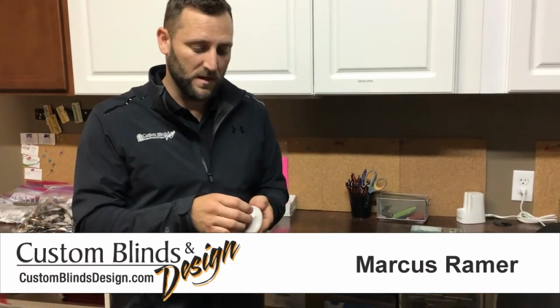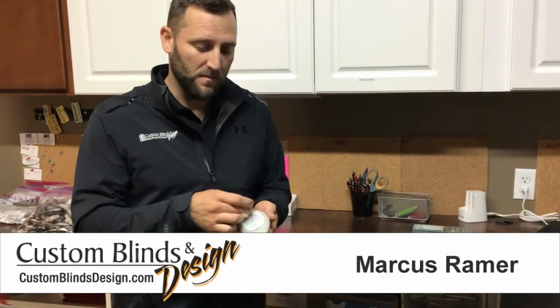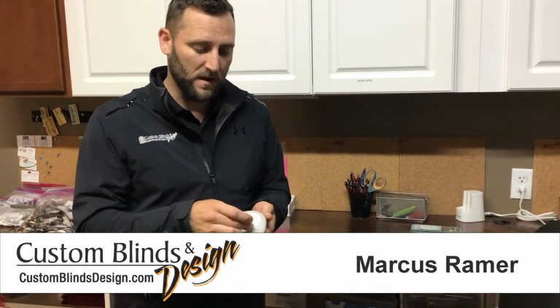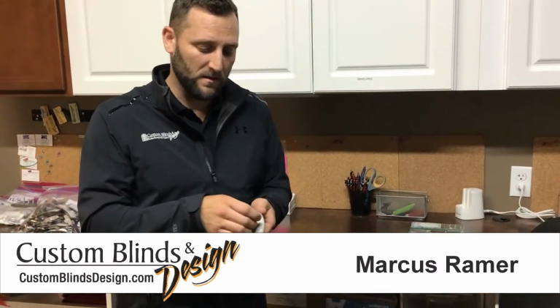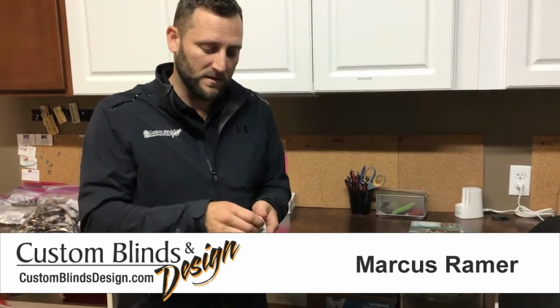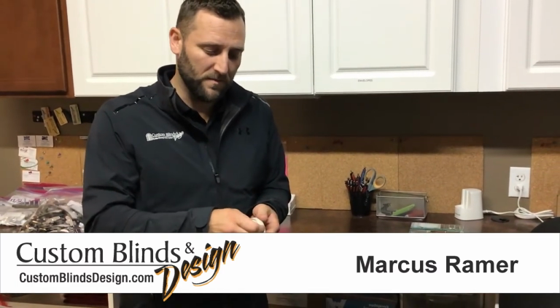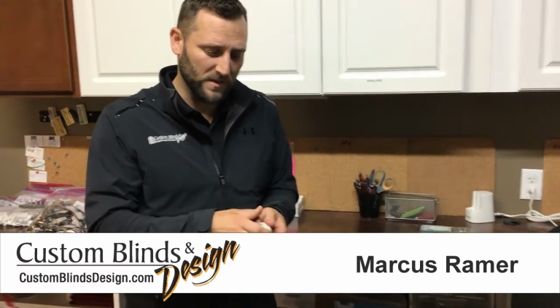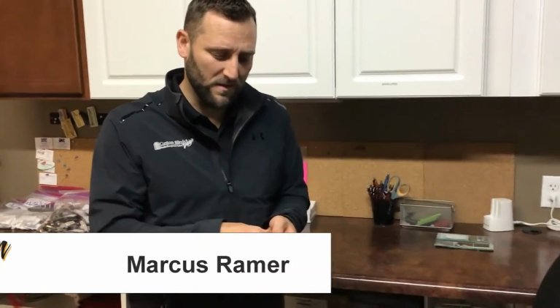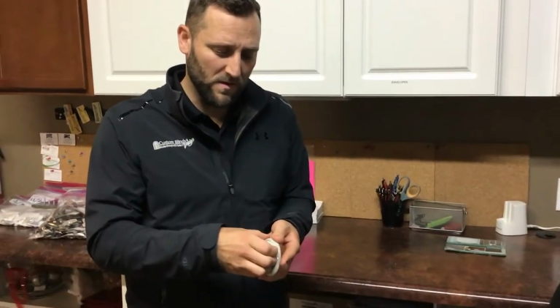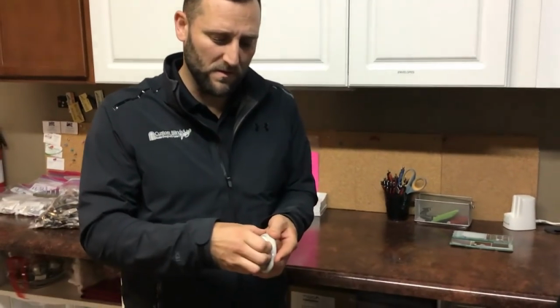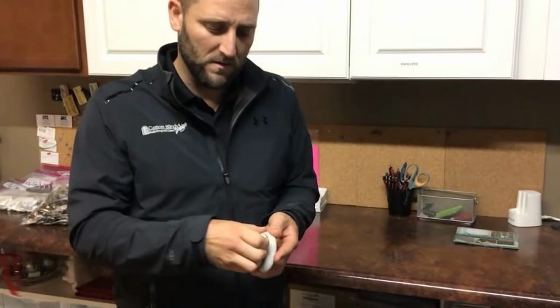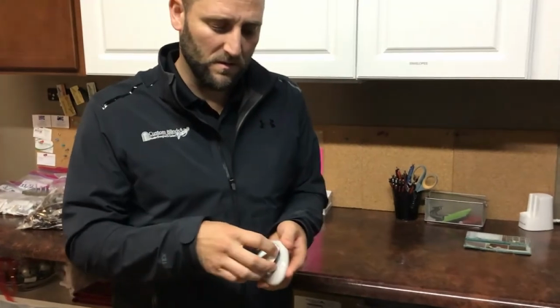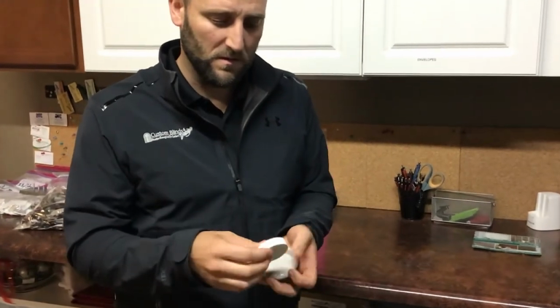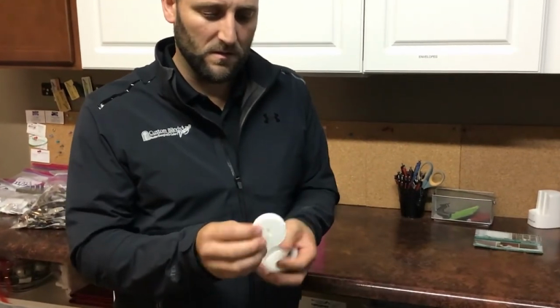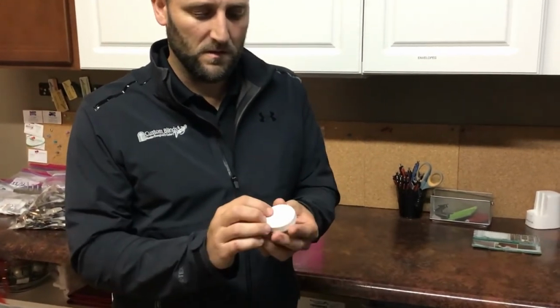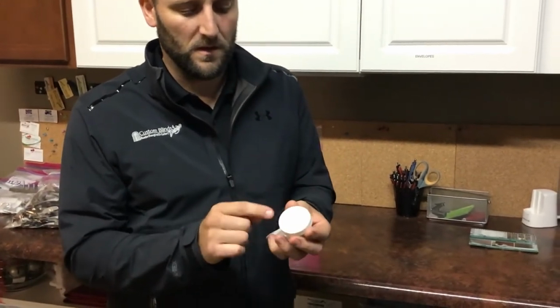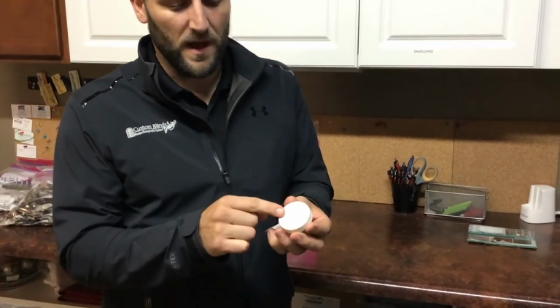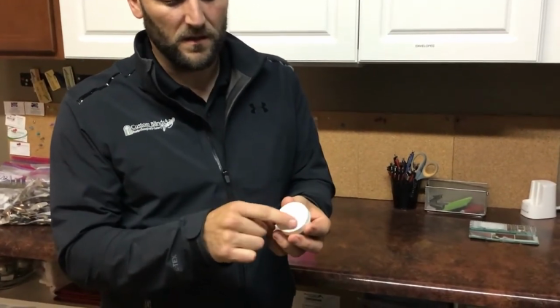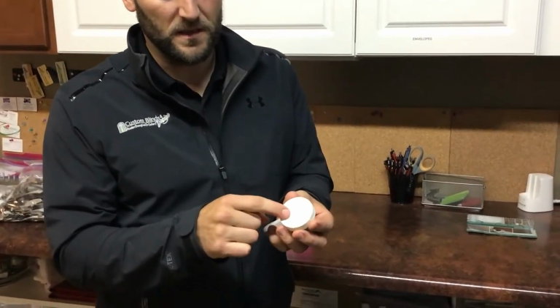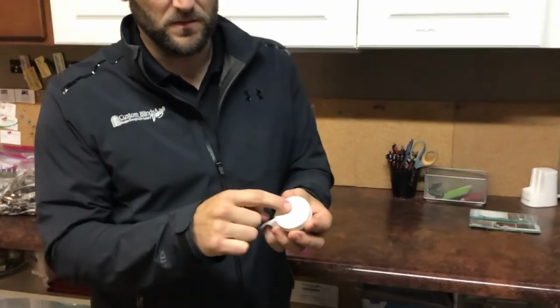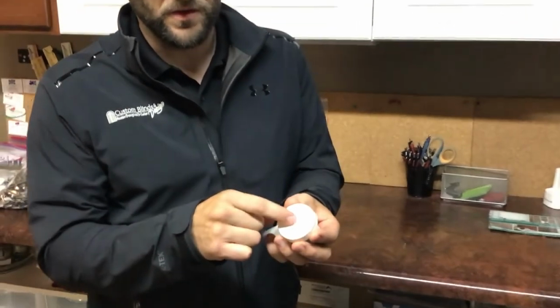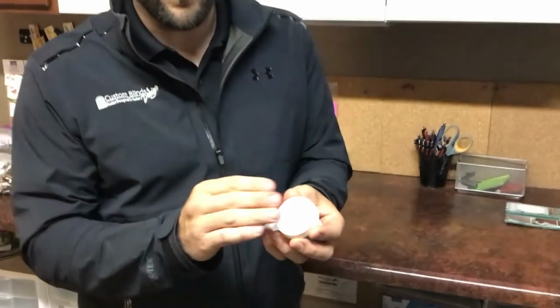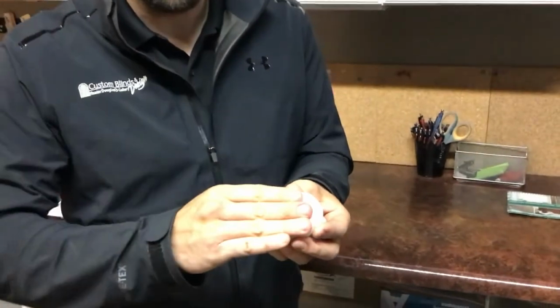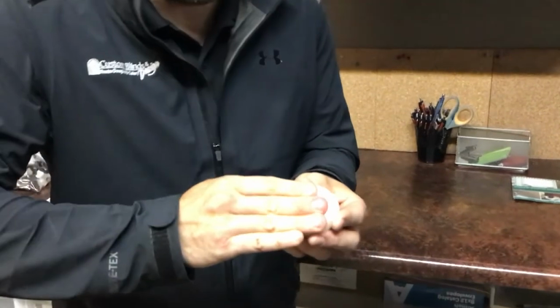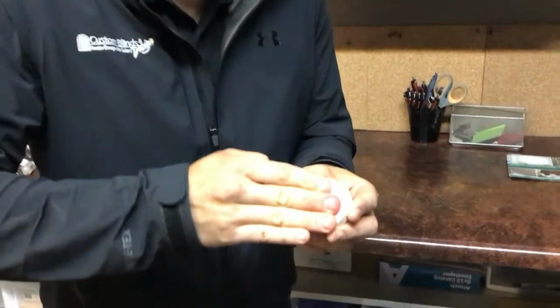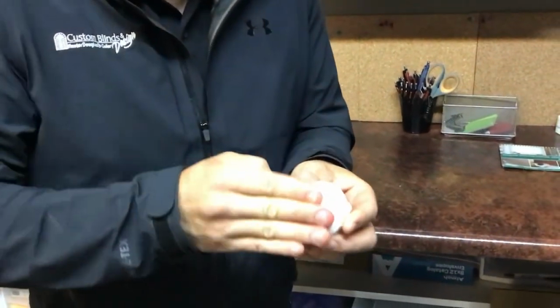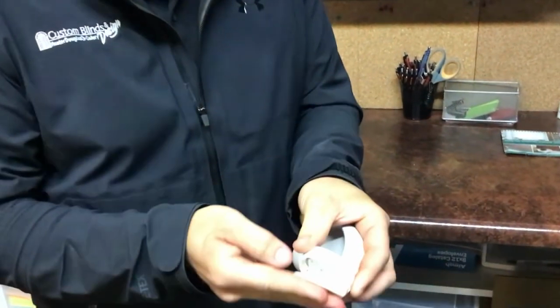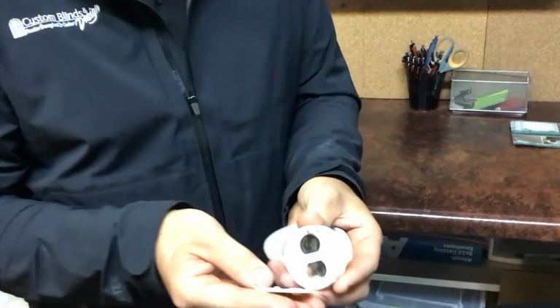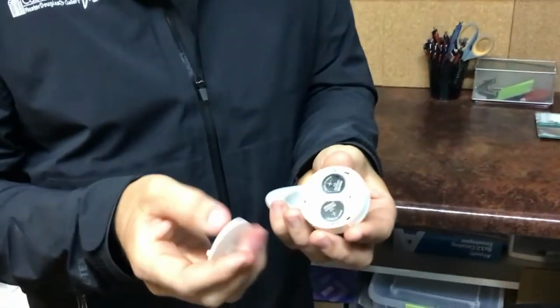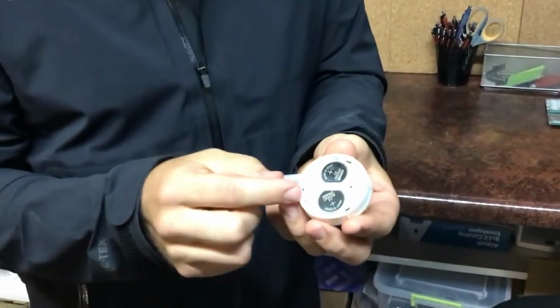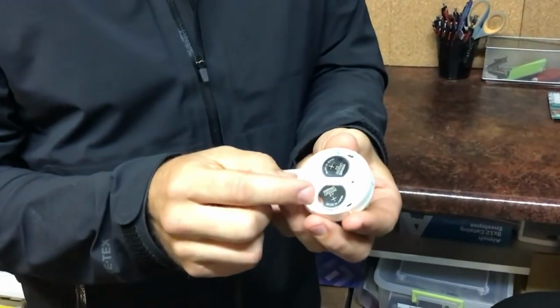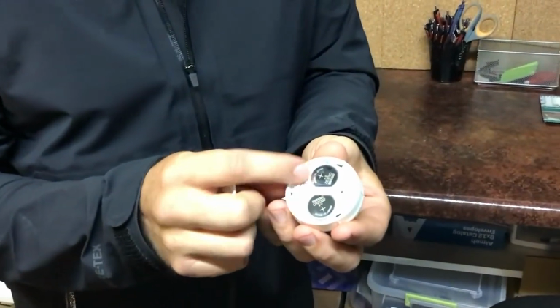The hawk simply pulls out of the remote, and then on the back you'll see the little turn to open. Push and turn and inside there'll be two,